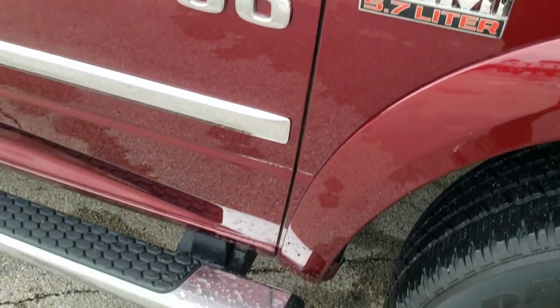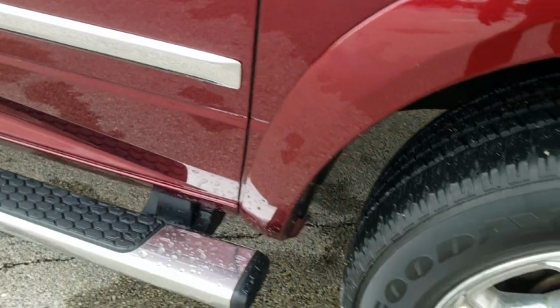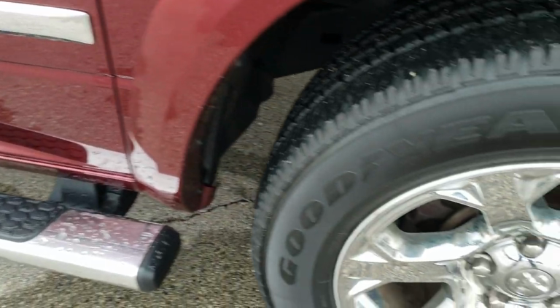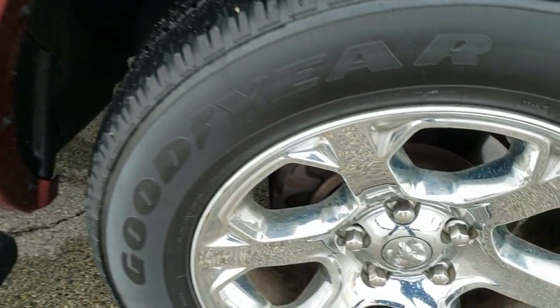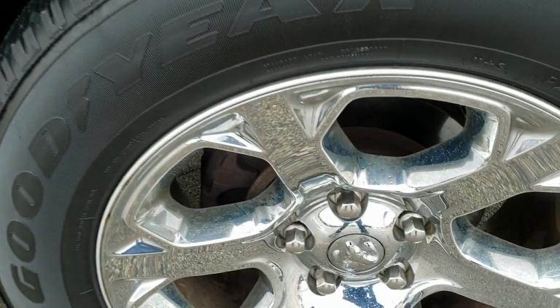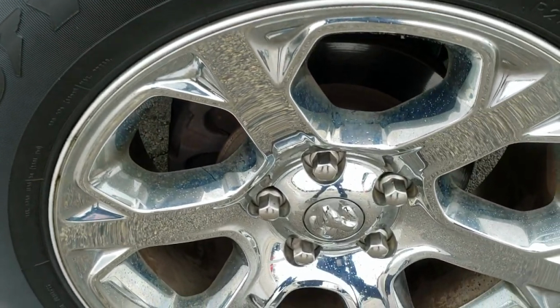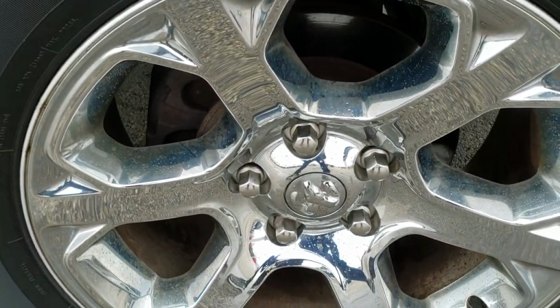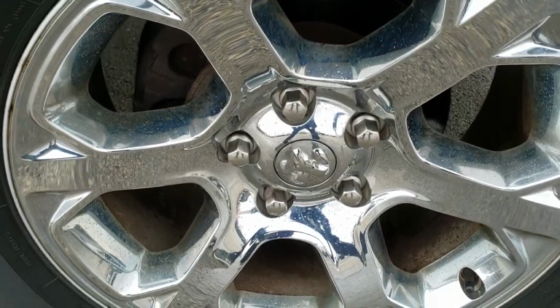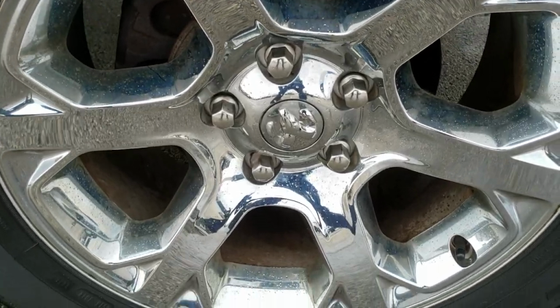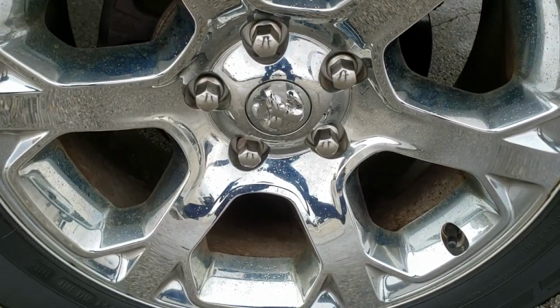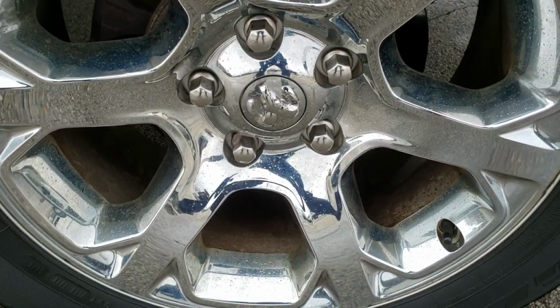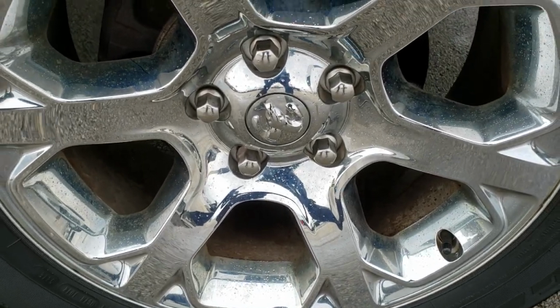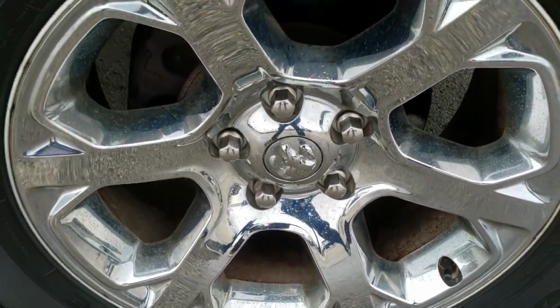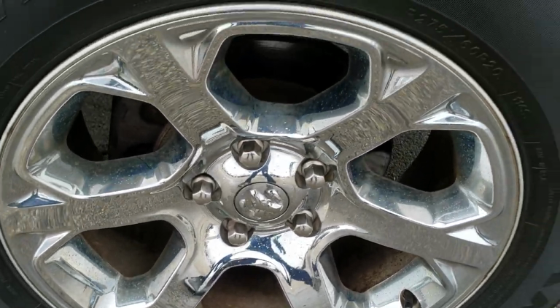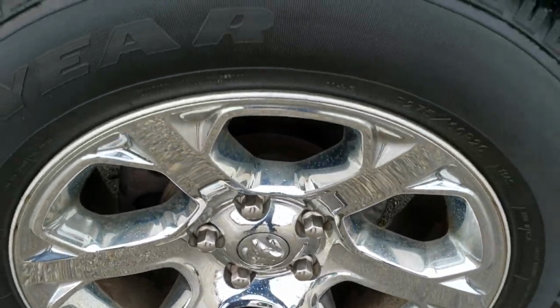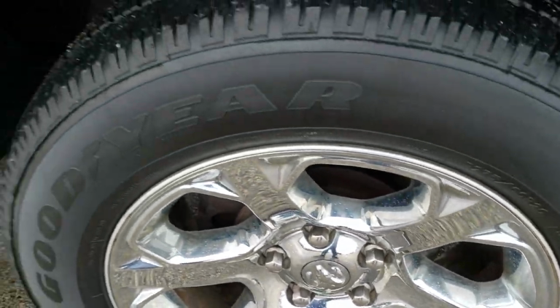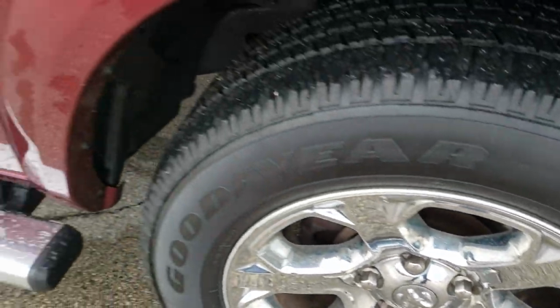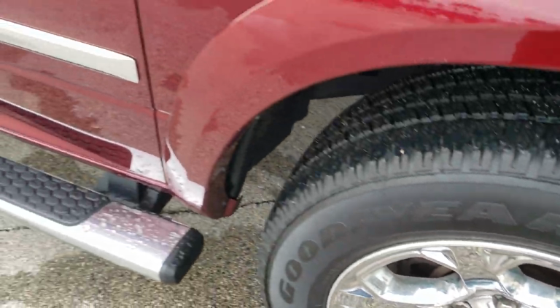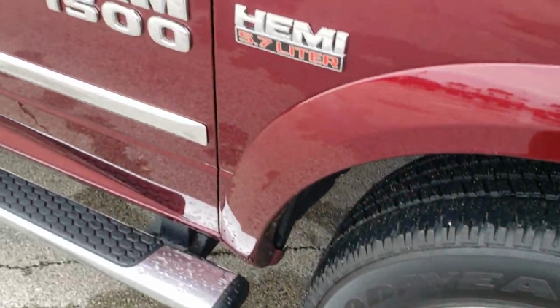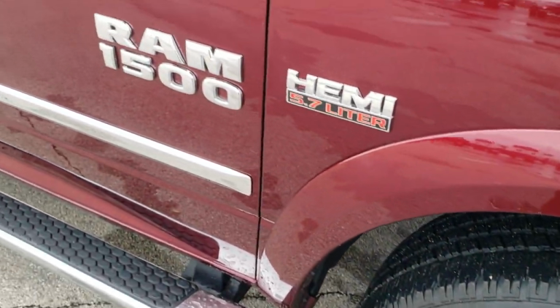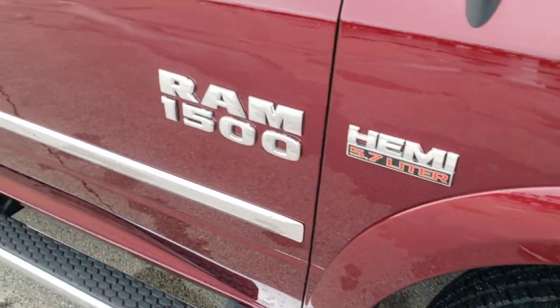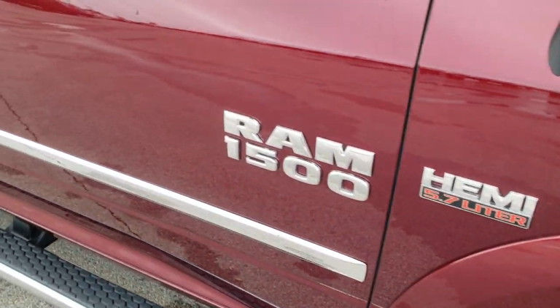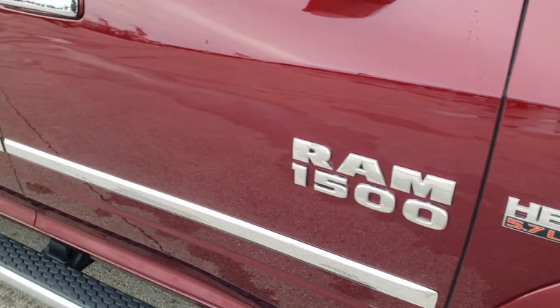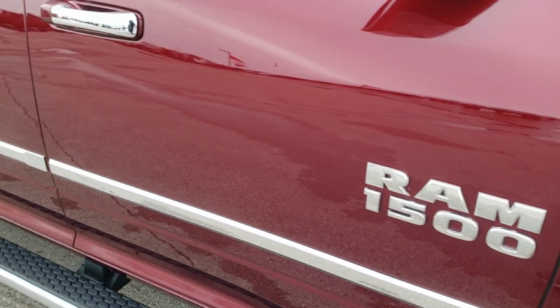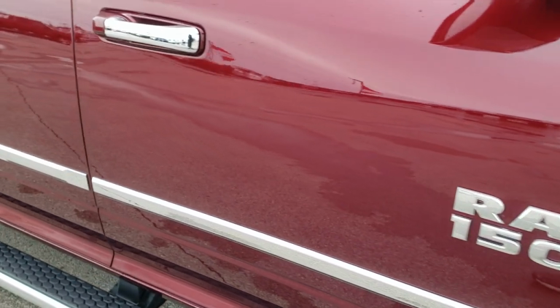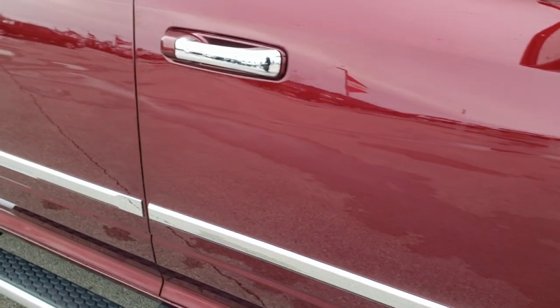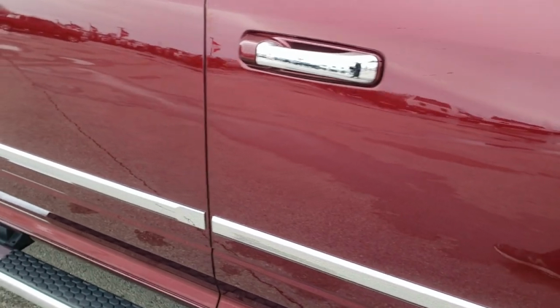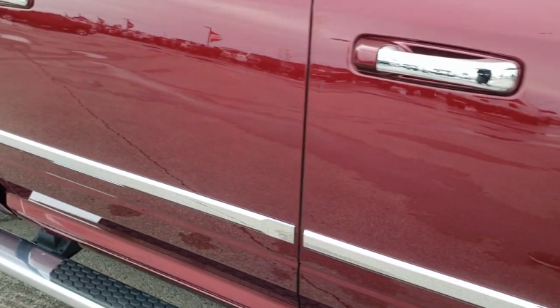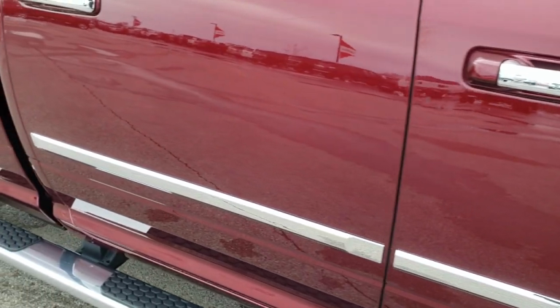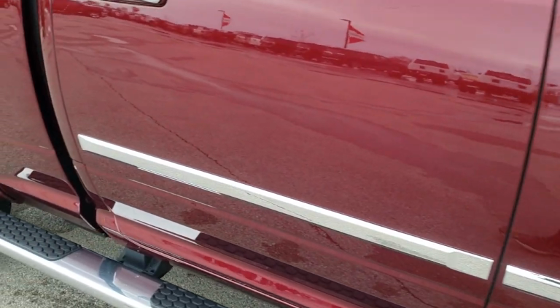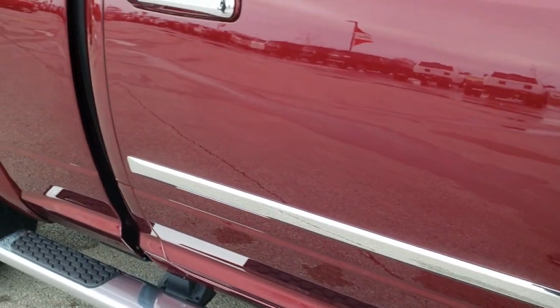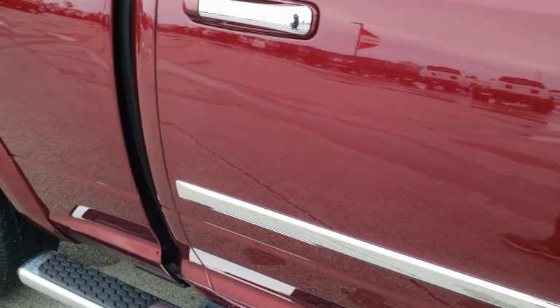Passenger side fender is in nice shape as well, and the passenger side rim — no scuffs or scrapes on that. As you go down this side of the truck you can see just how clean the body is, how reflective and mirror-like that paint is.